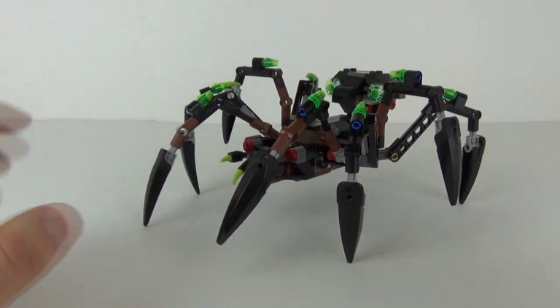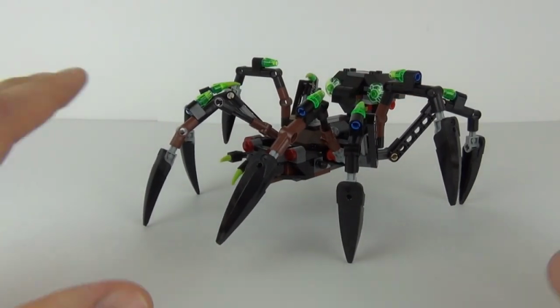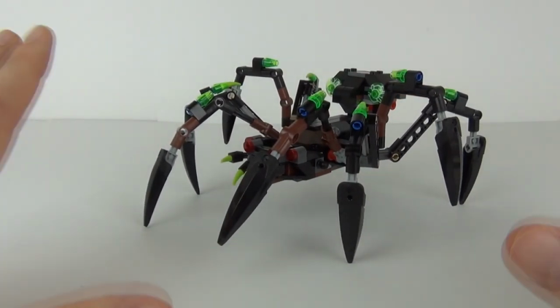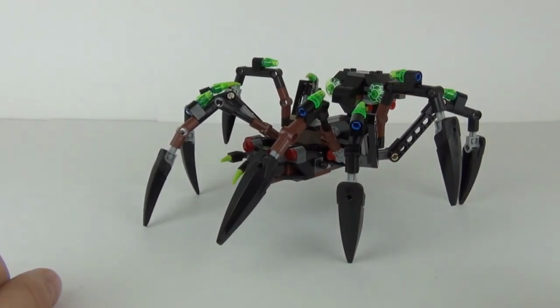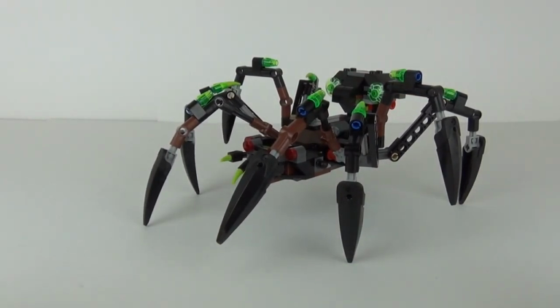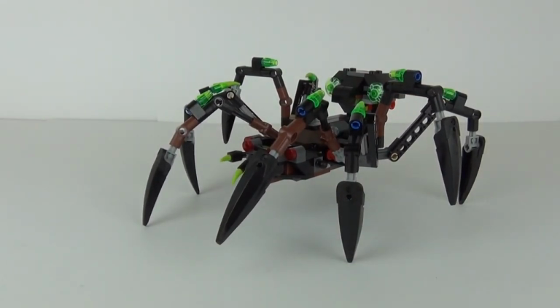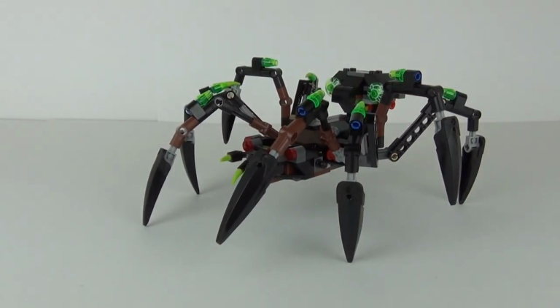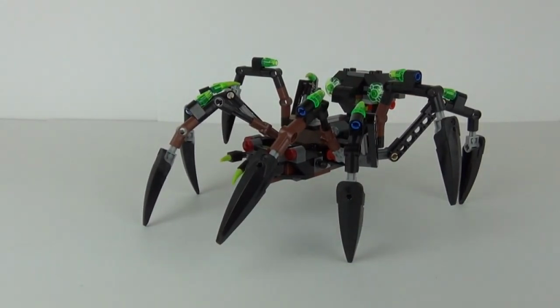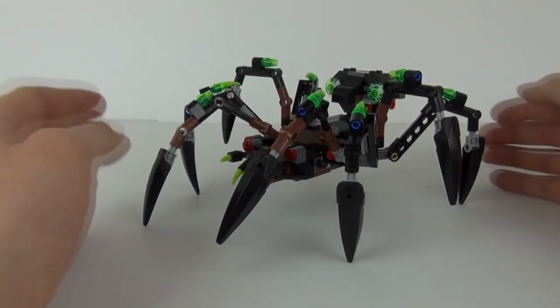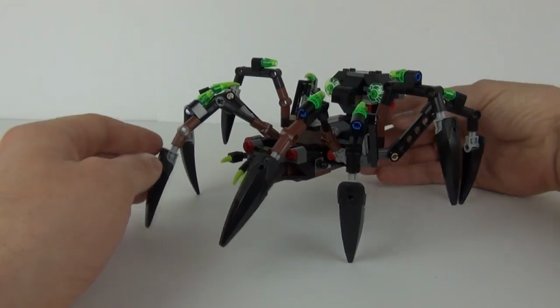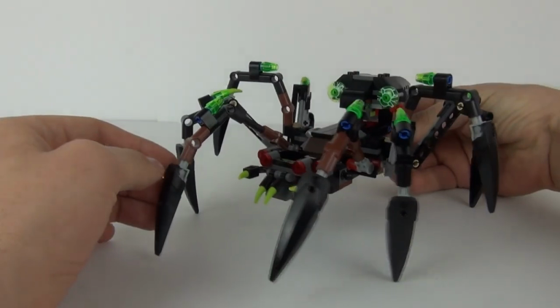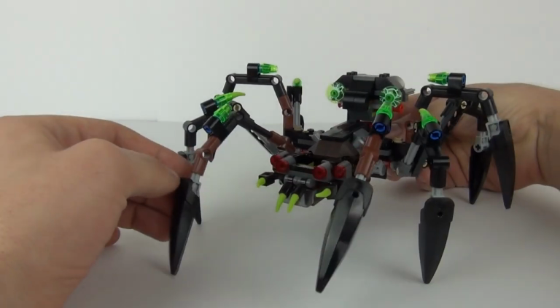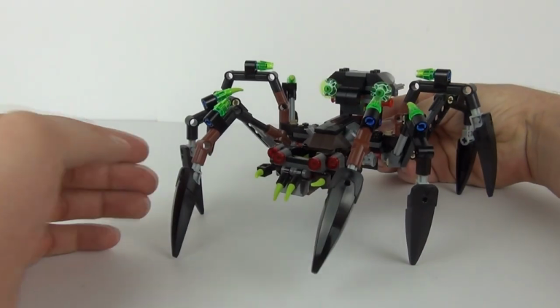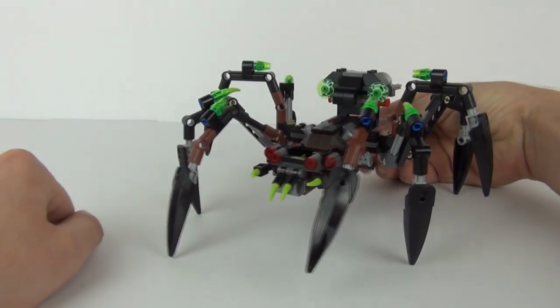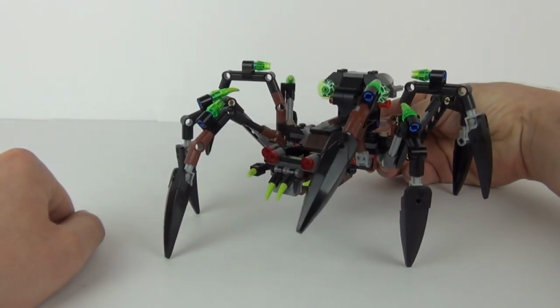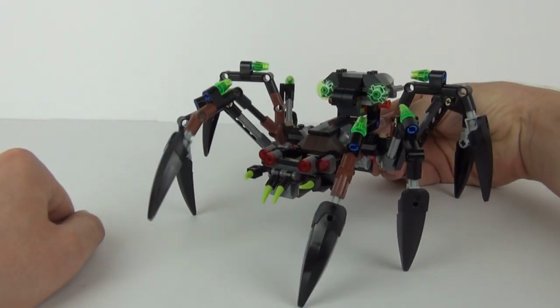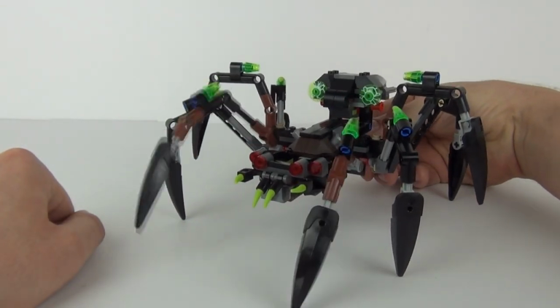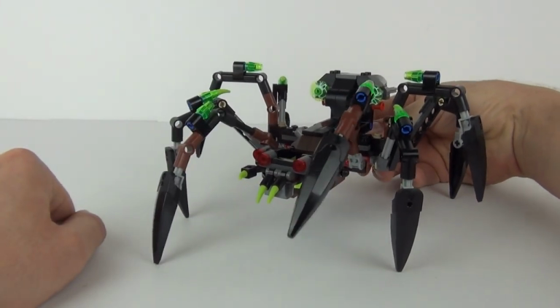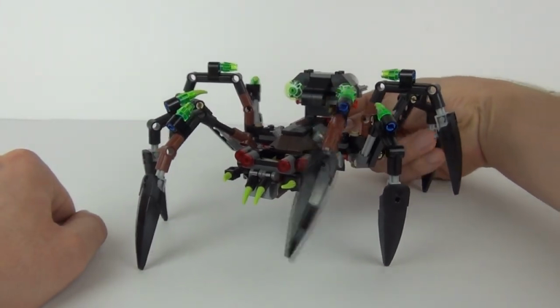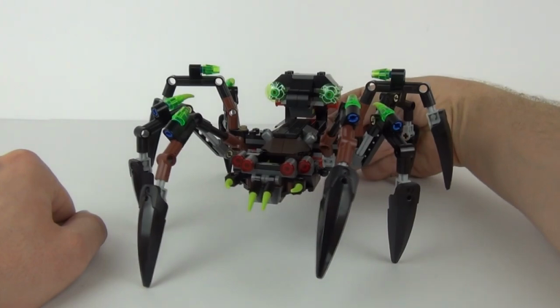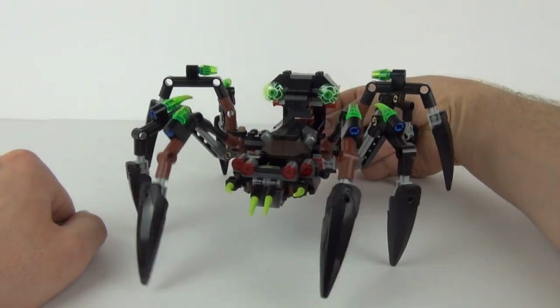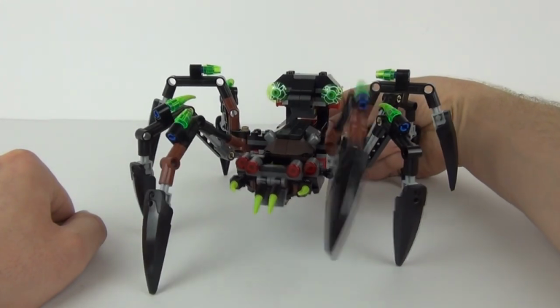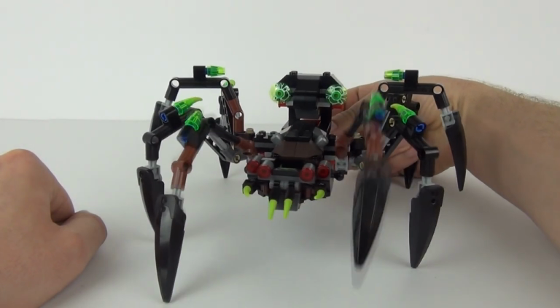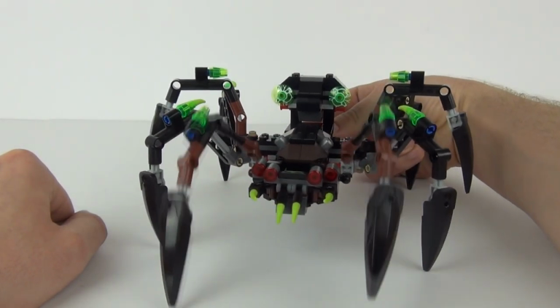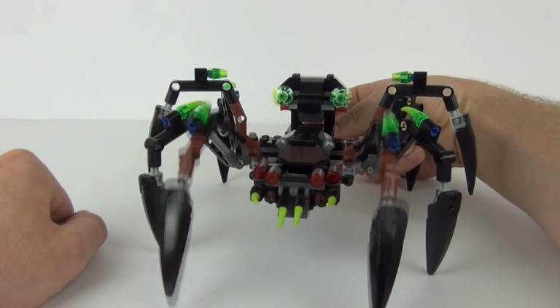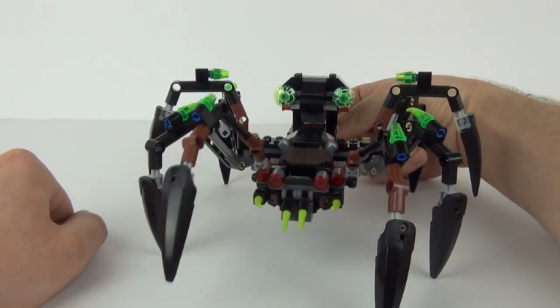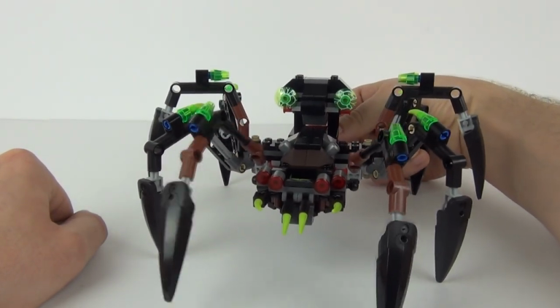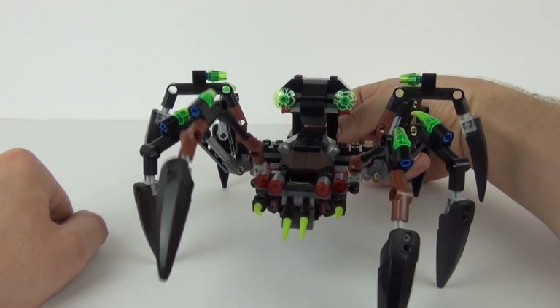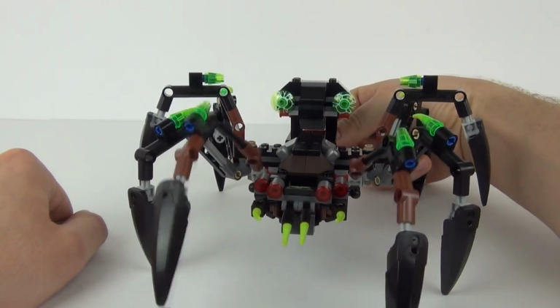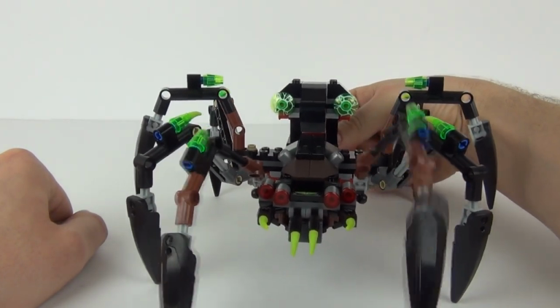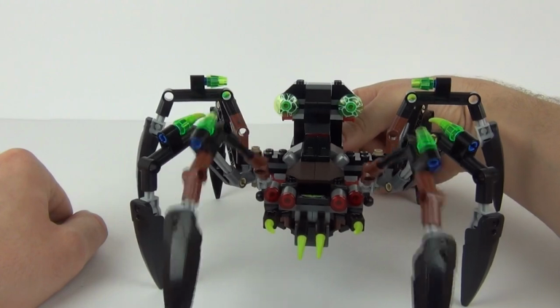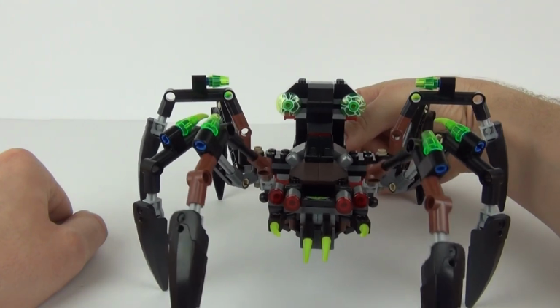This is one vehicle to be reckoned with — very effective, and those front legs look extremely creepy but absolutely awesome. Thanks for tuning in to this LEGO Chima 2014 review. Please feel free to comment and subscribe, and I will see you all next time here on Toy Review TV.